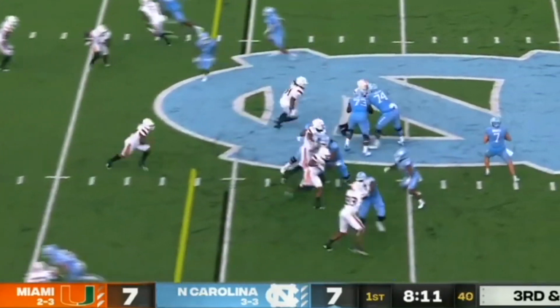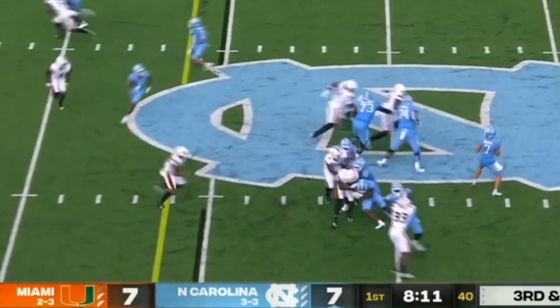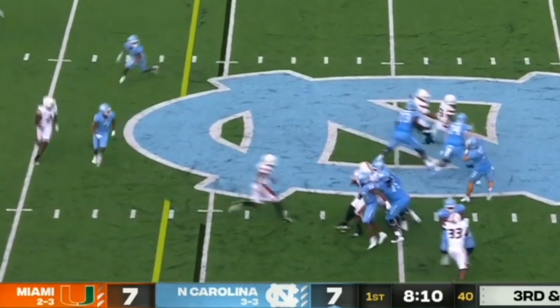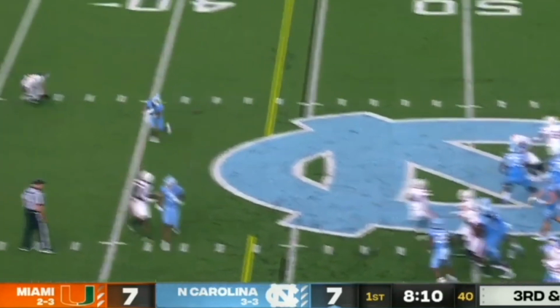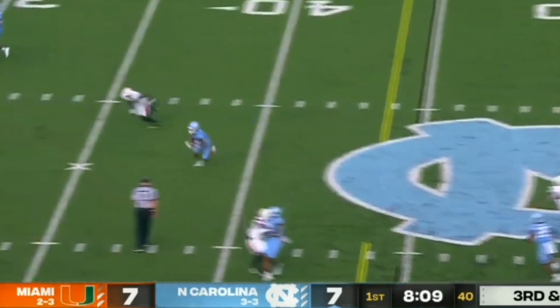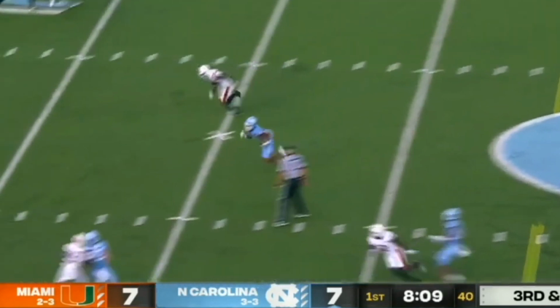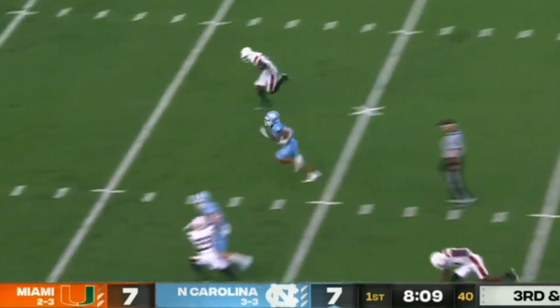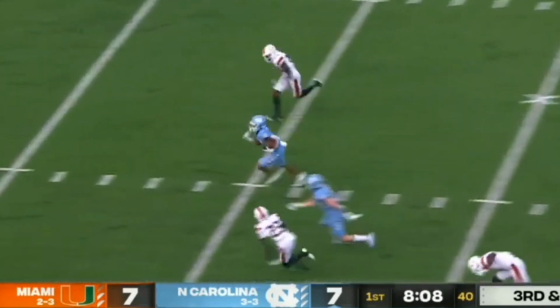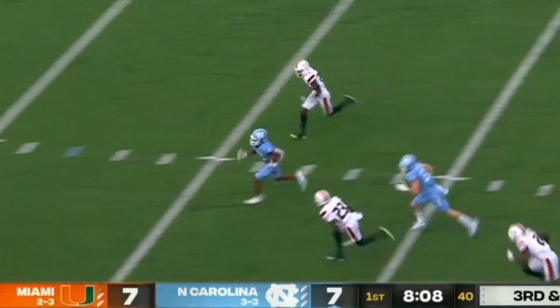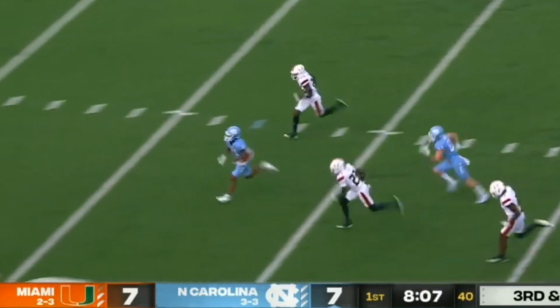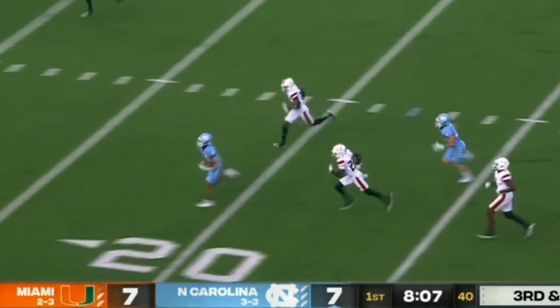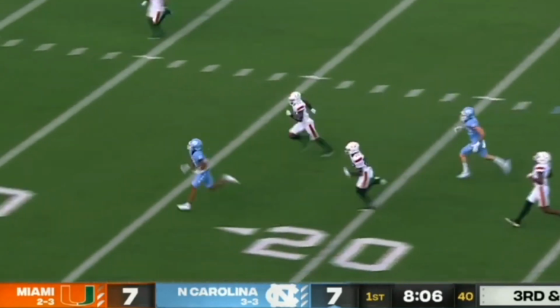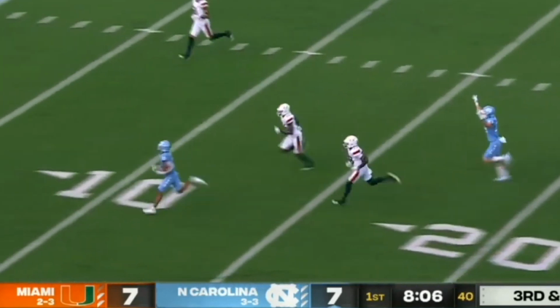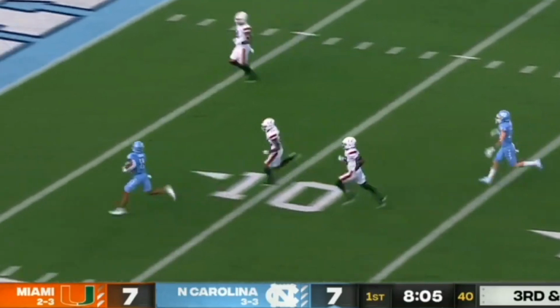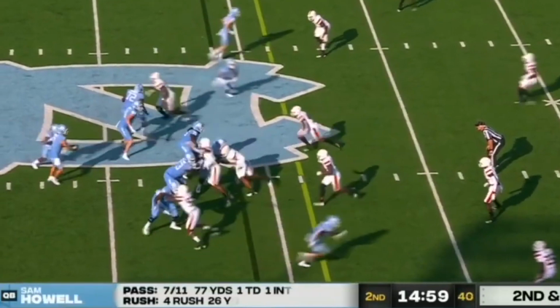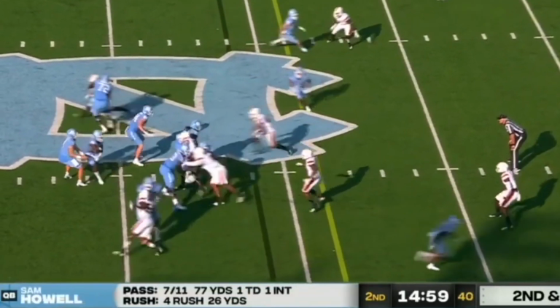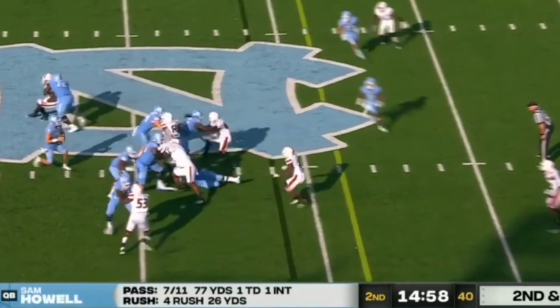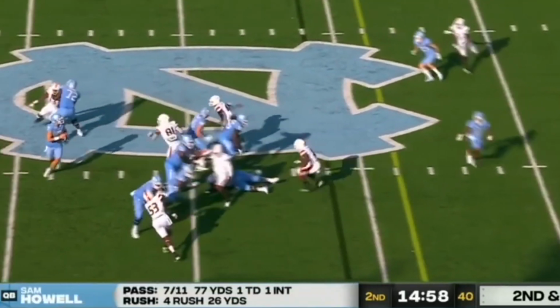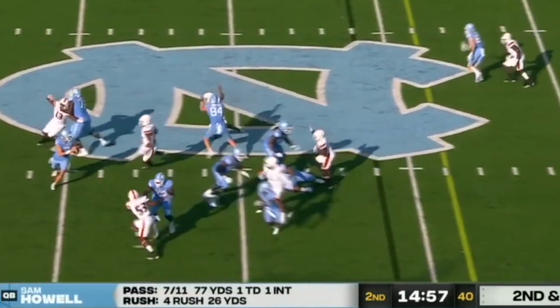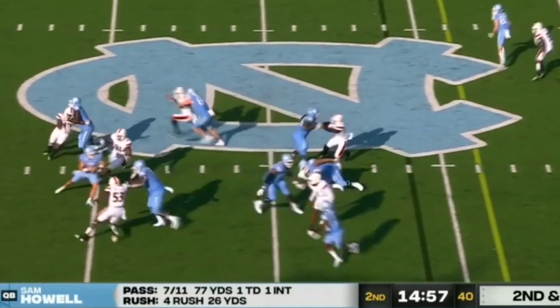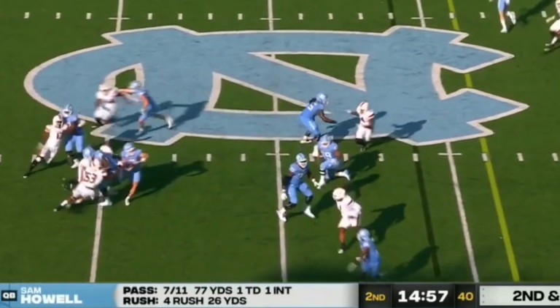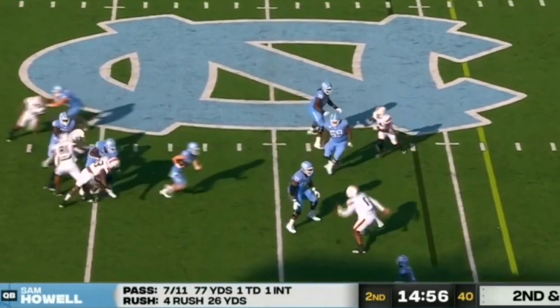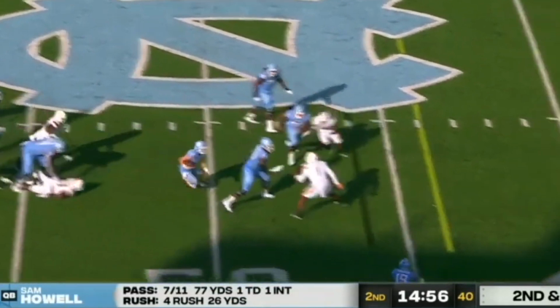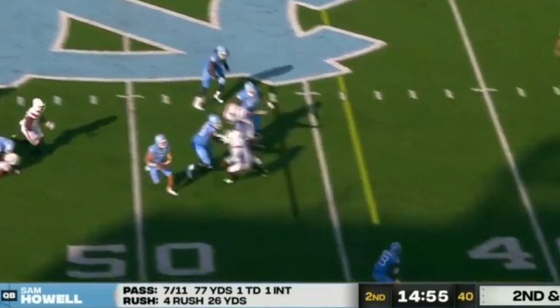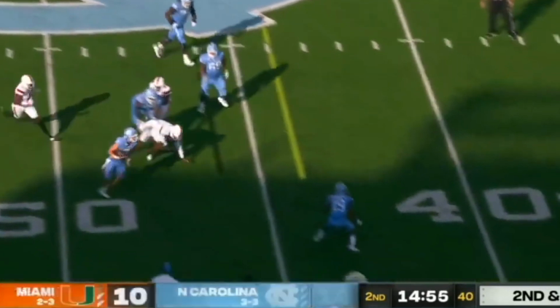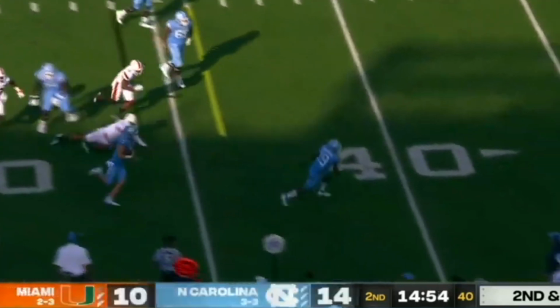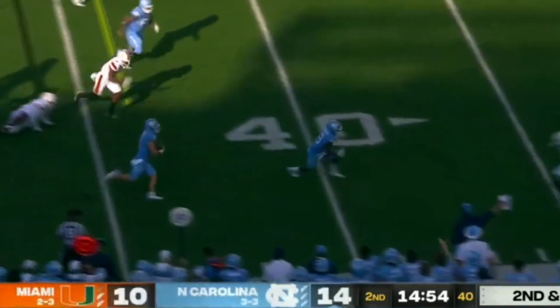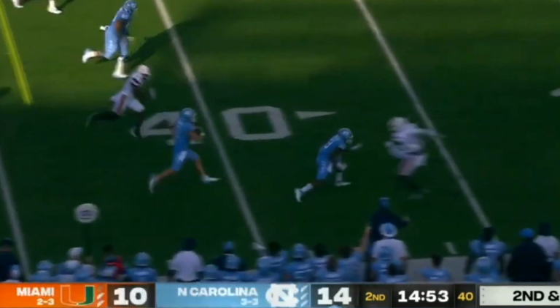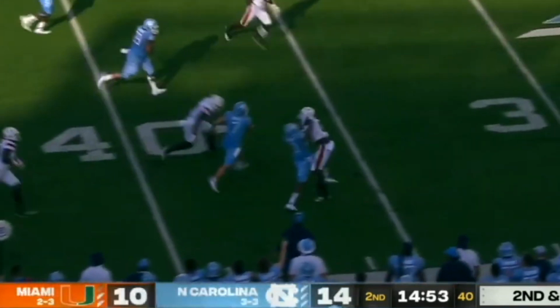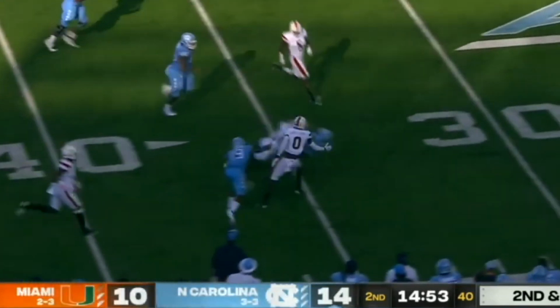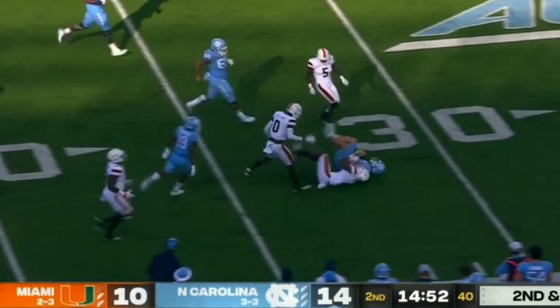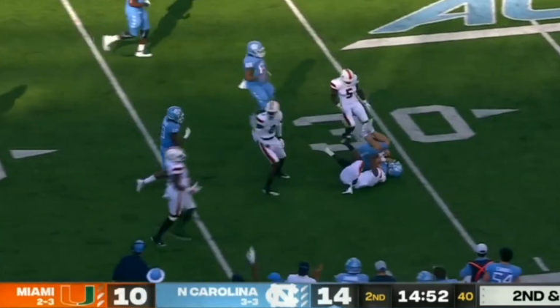Howell steps up in the pocket and throws a strike over the middle. Carolina to throw, slant route — you know who — breaking free, Josh Downs. Play fake Howell, pressure coming, in trouble, evades the rush, gets a block, first down.